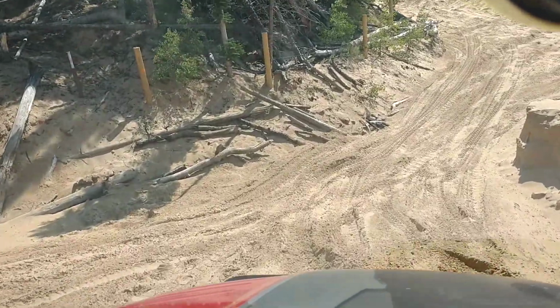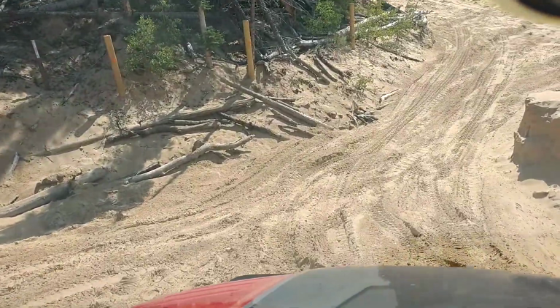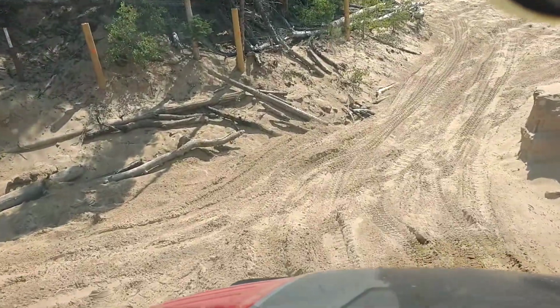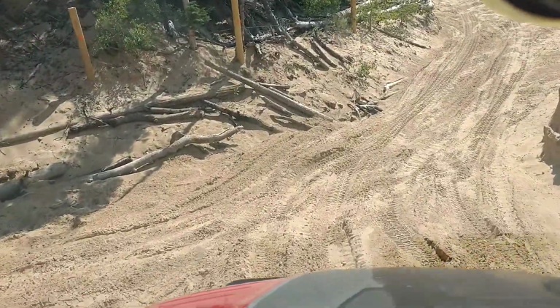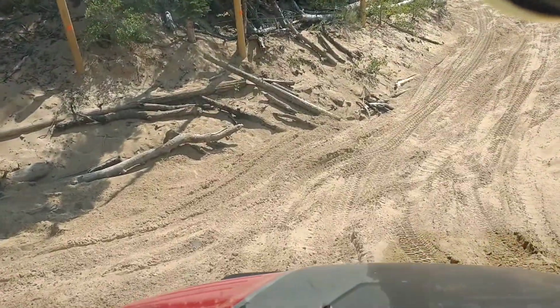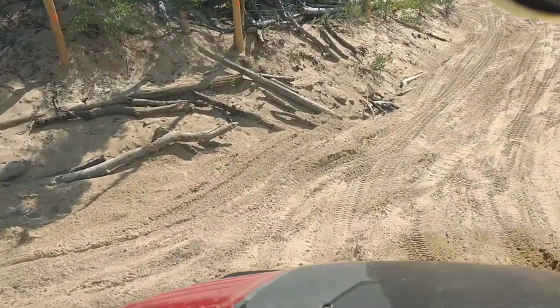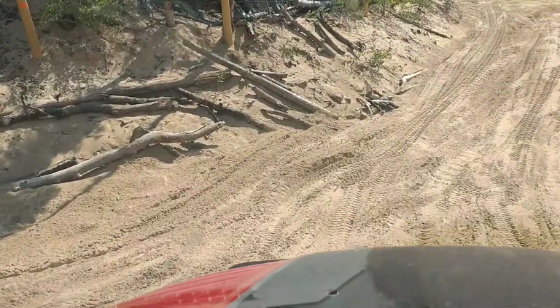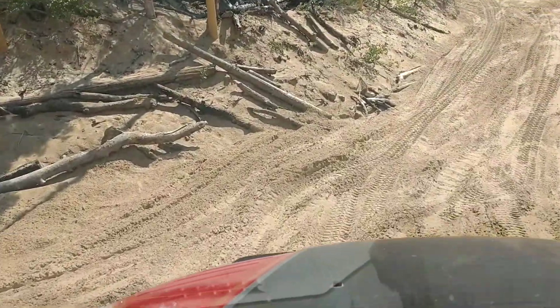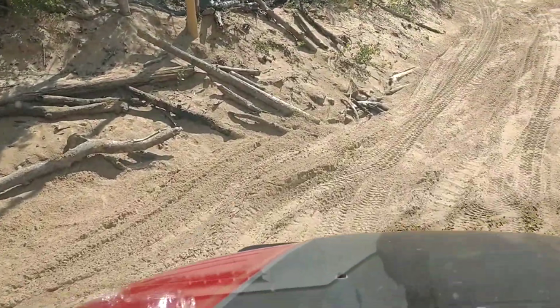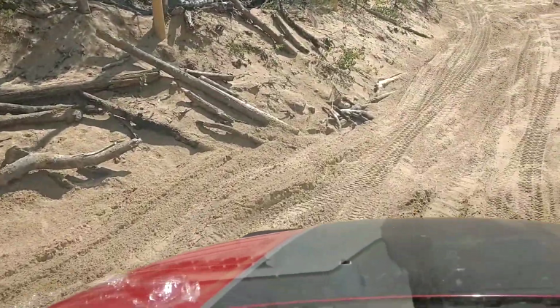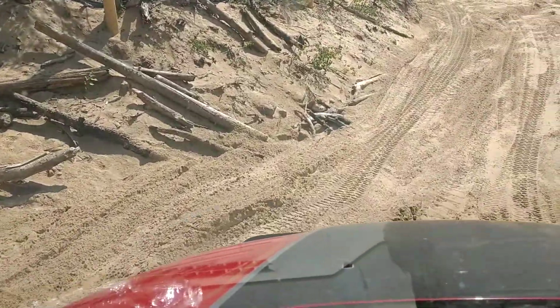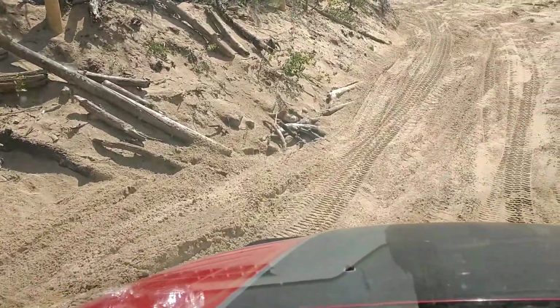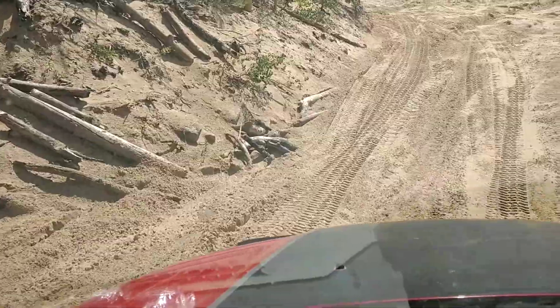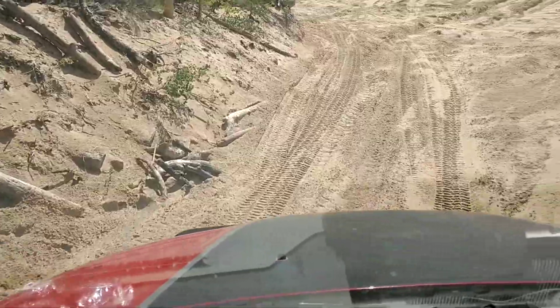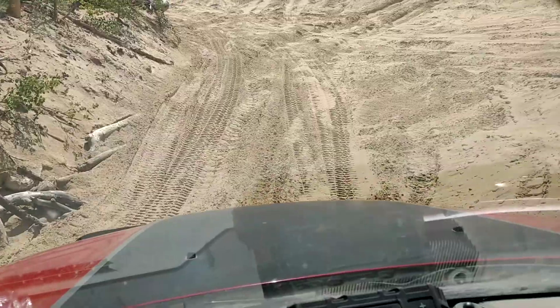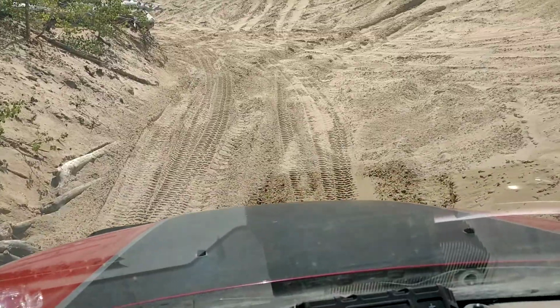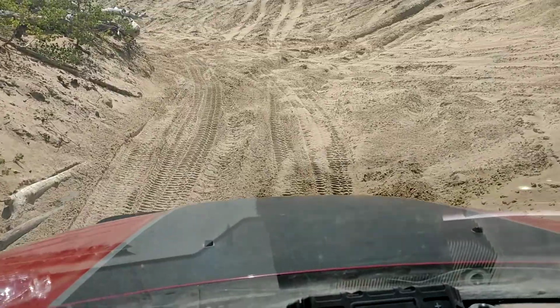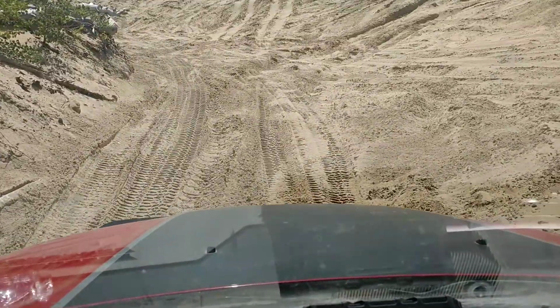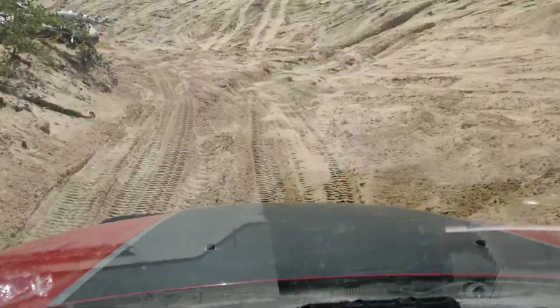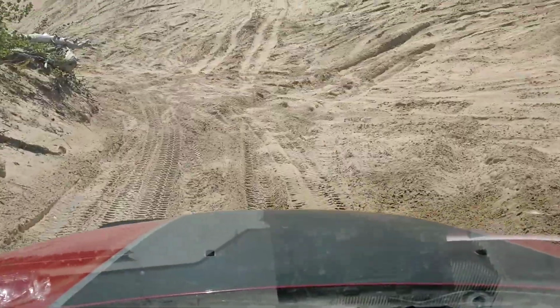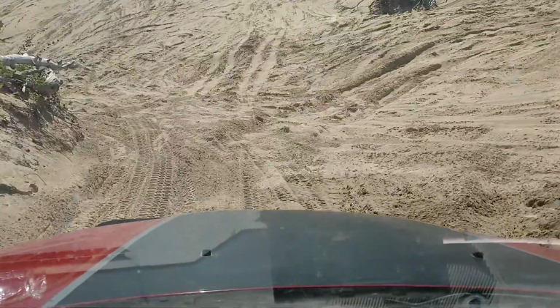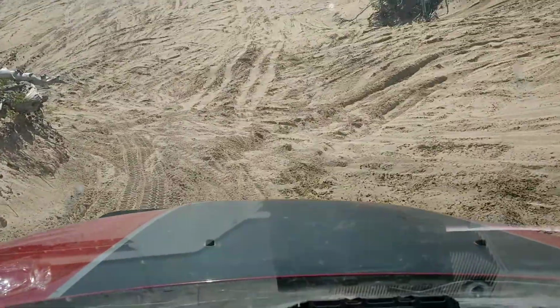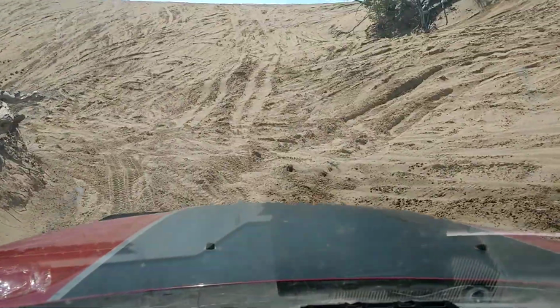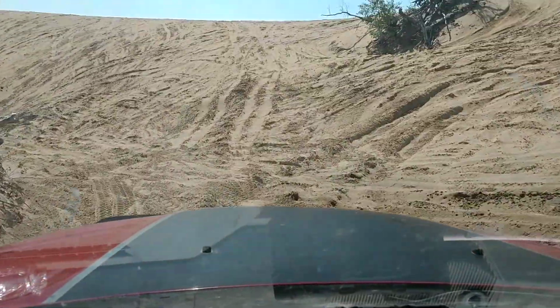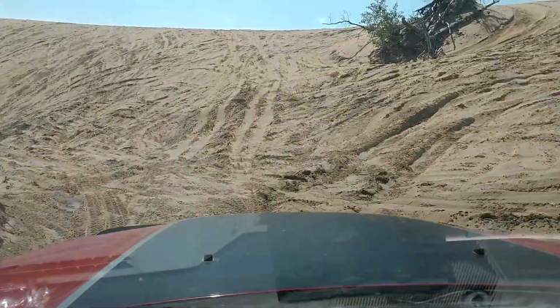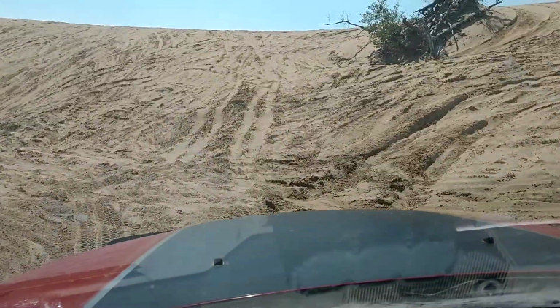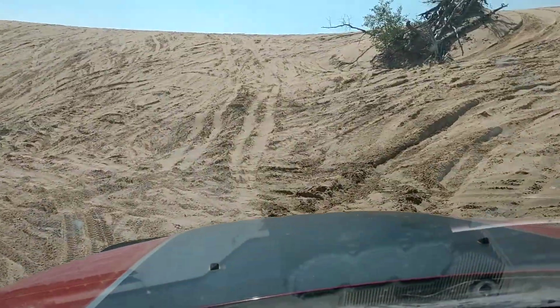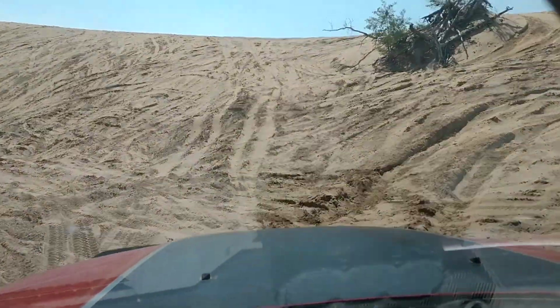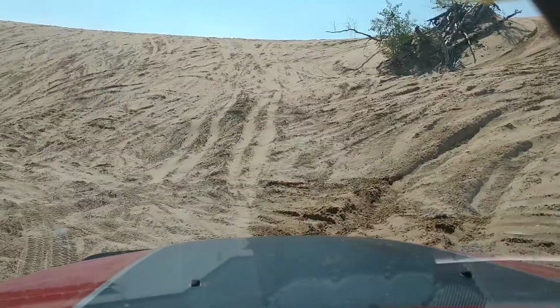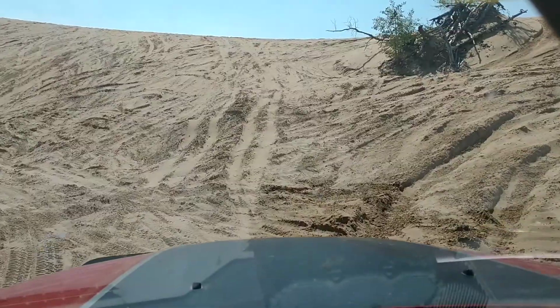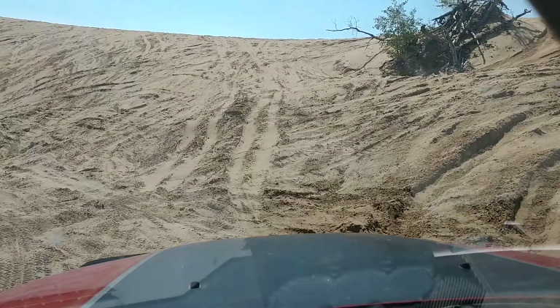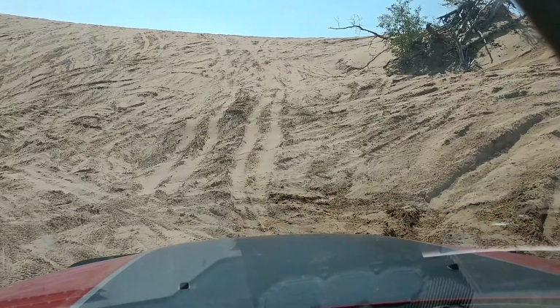What do you think of this, buddy? Is this fun? Mm-hmm. That is a wall of sand right there.